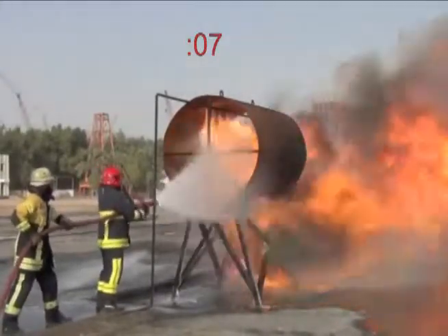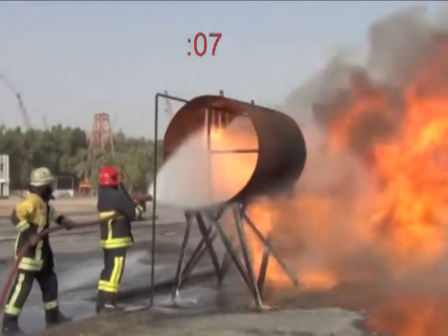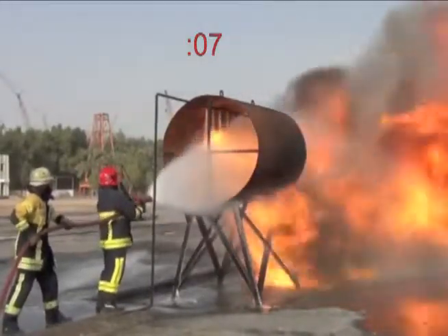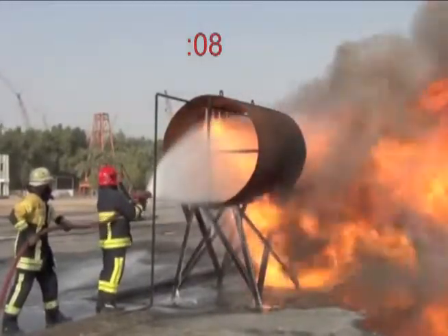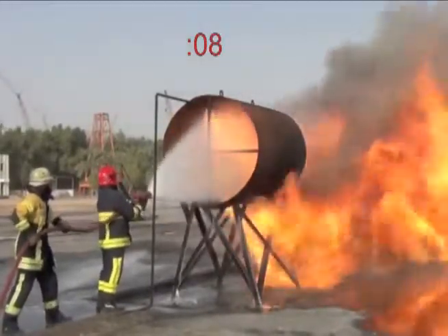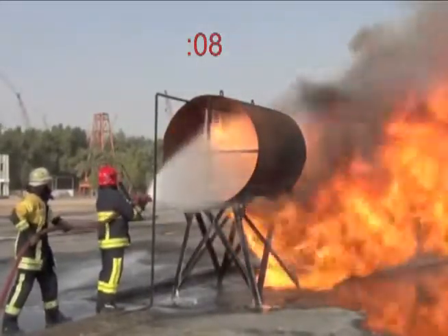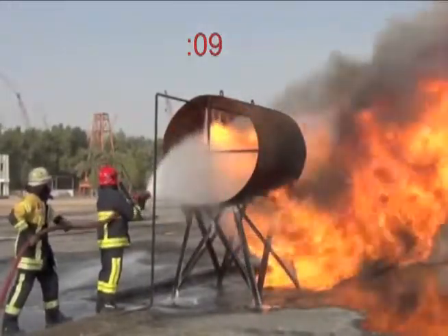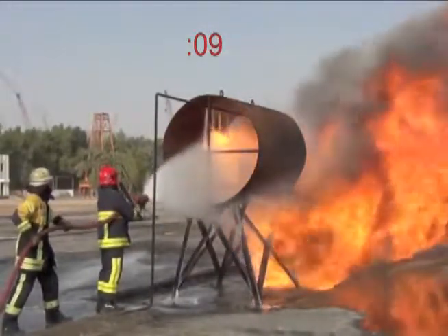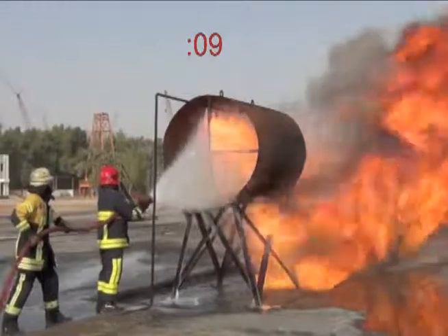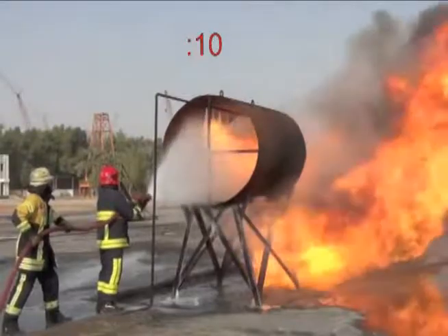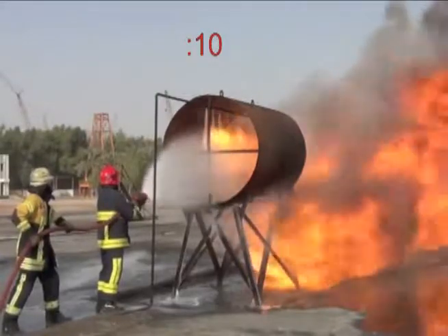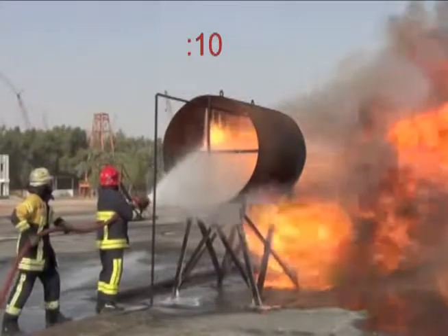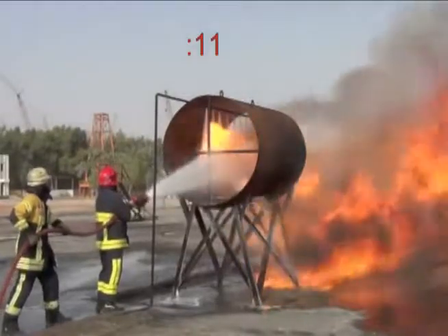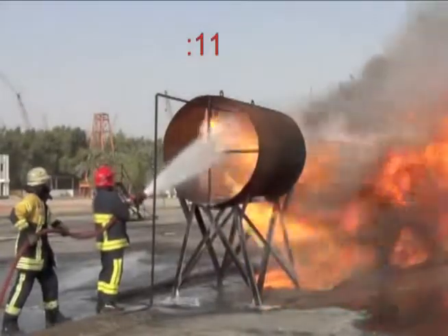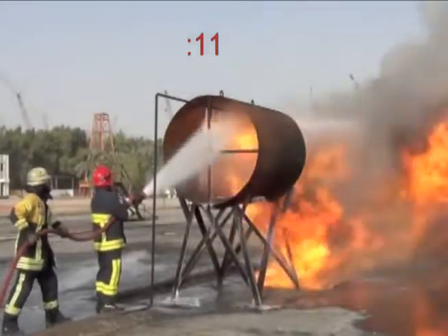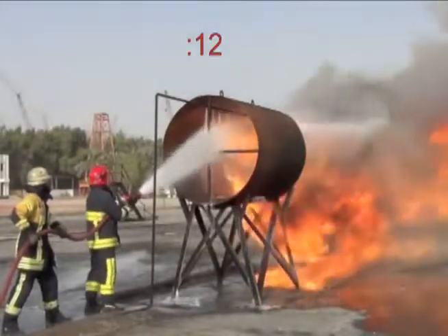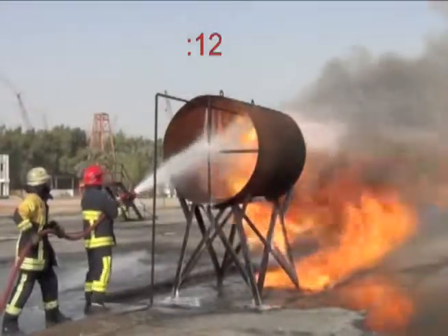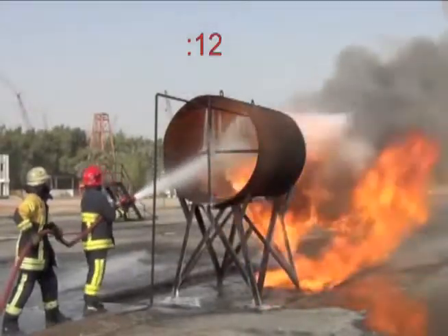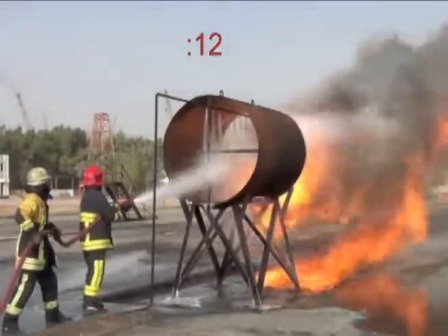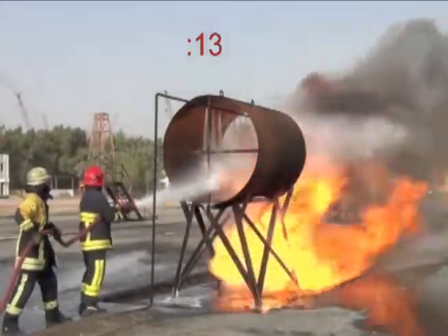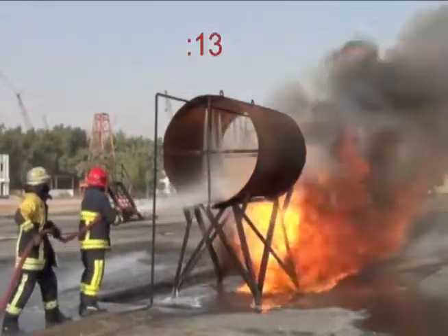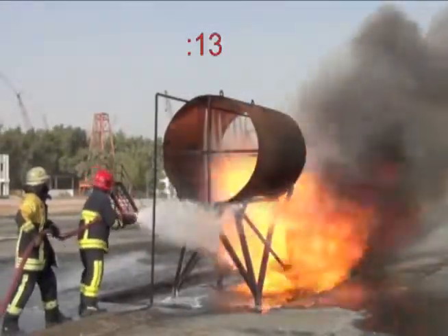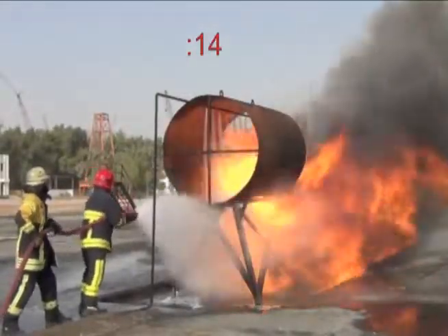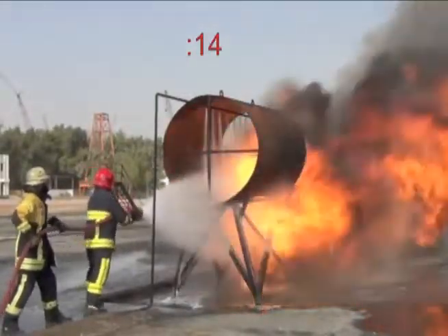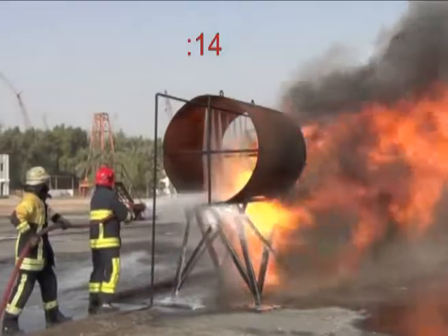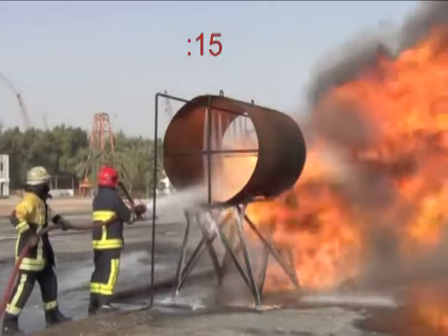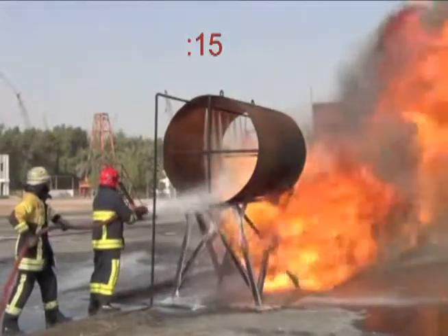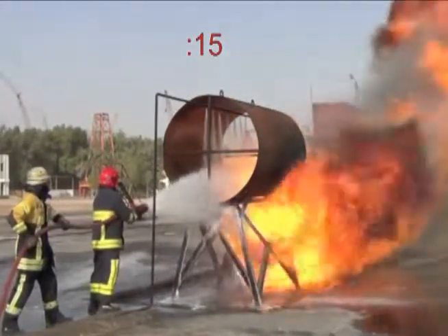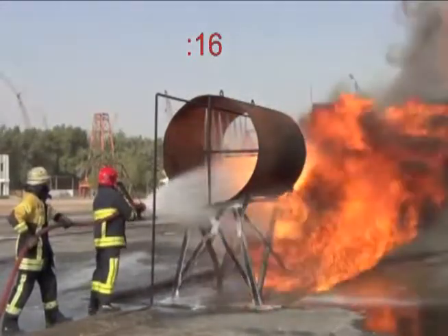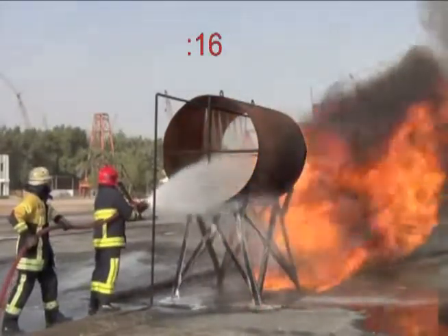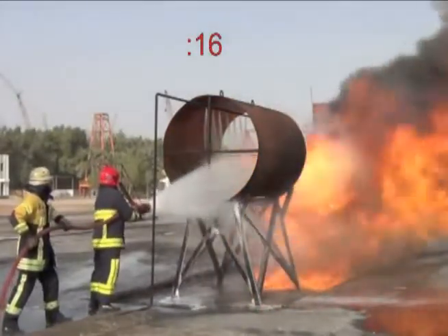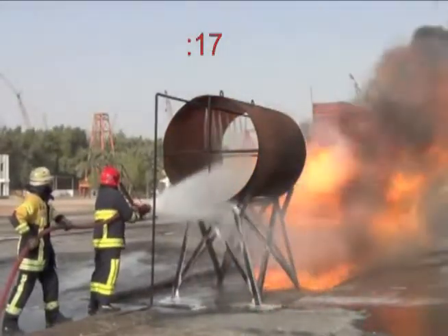Notice the fuel continues to flow after the fire was extinguished. F-500 EA cooled the jet cowling, removing the heat, and encapsulated the fuel.